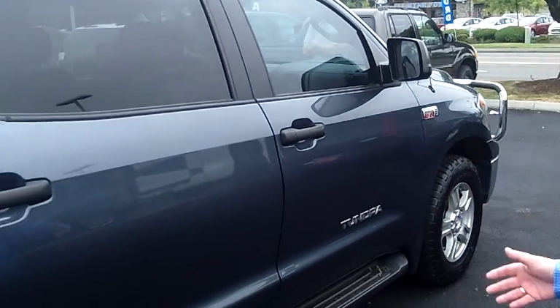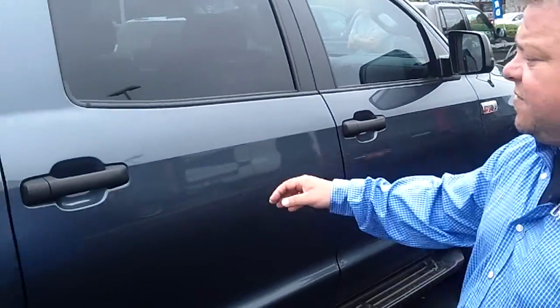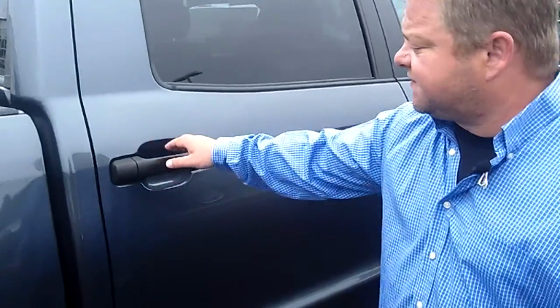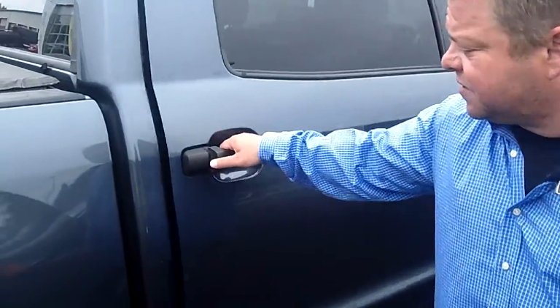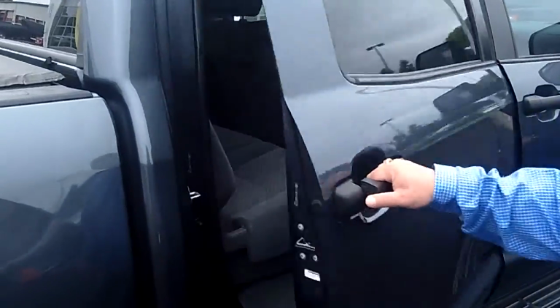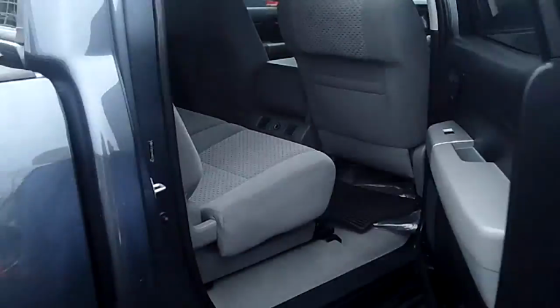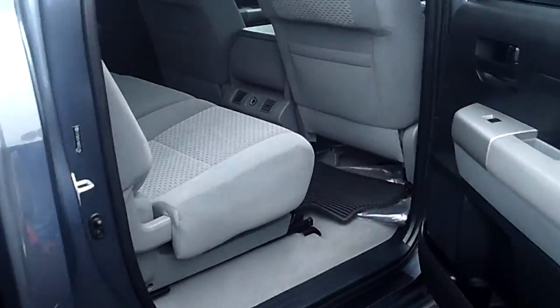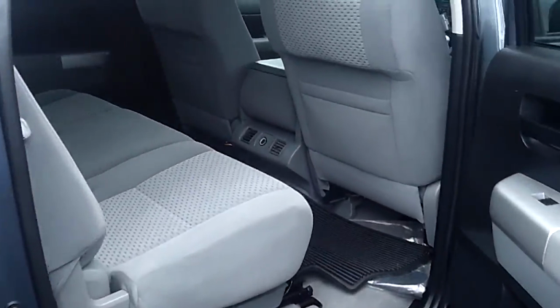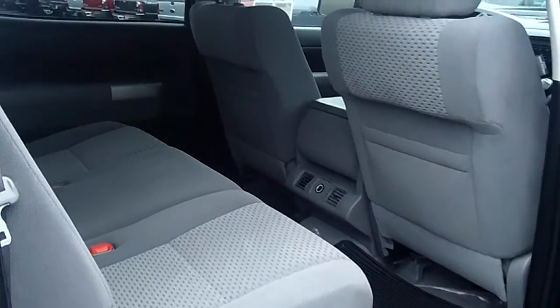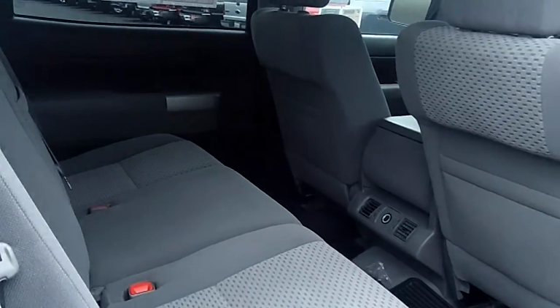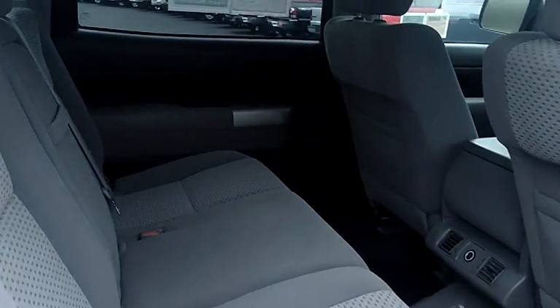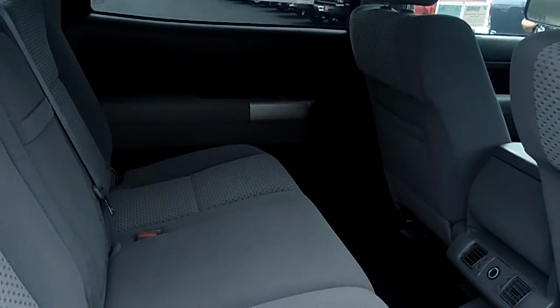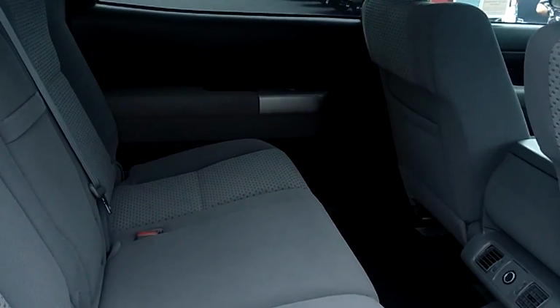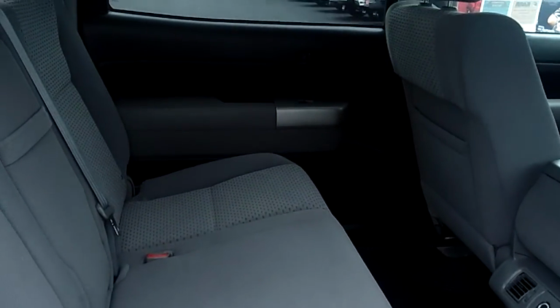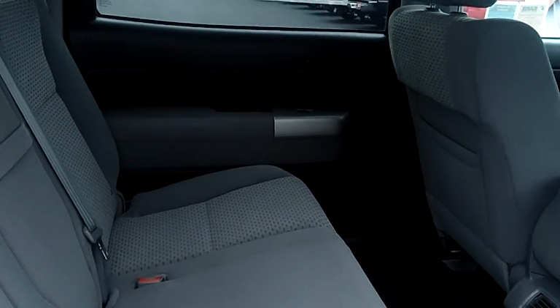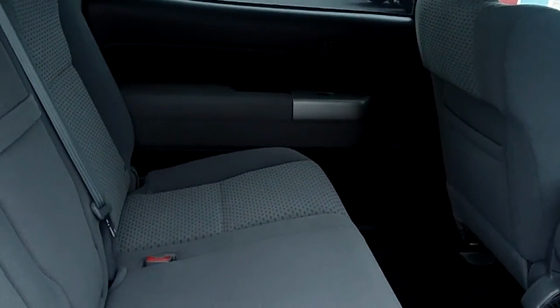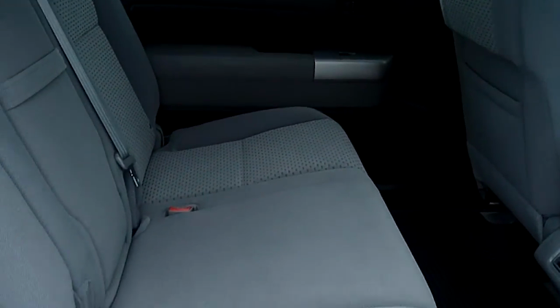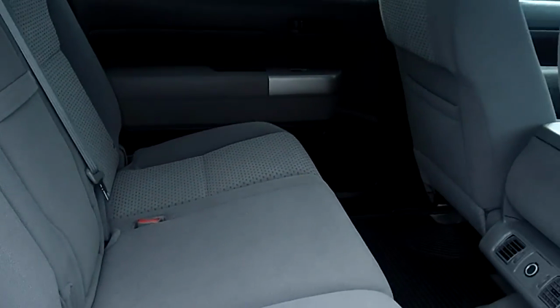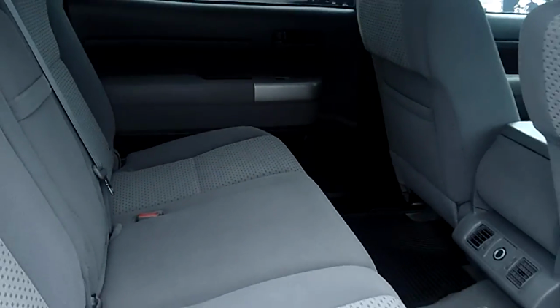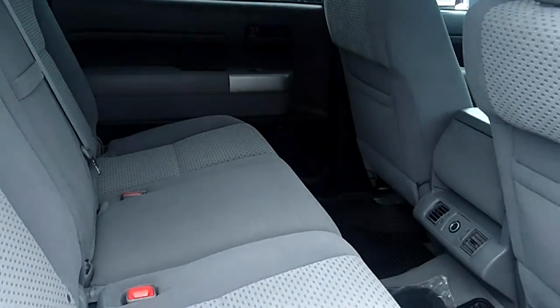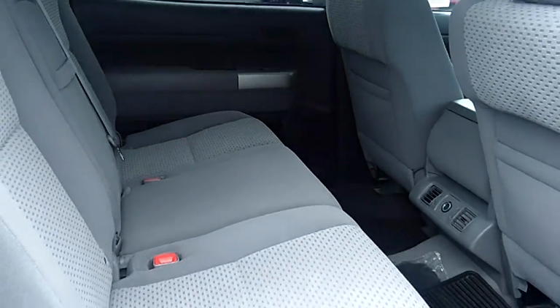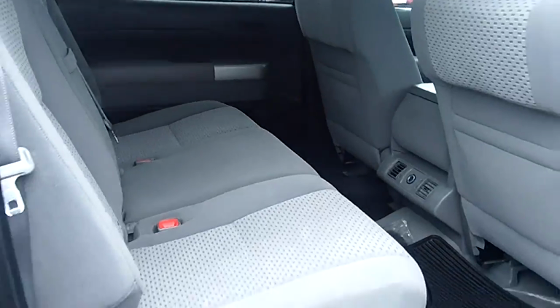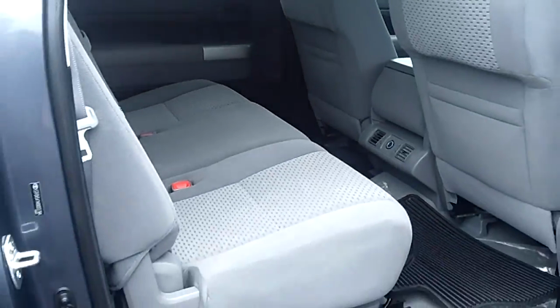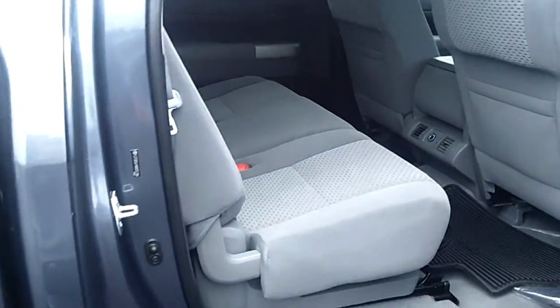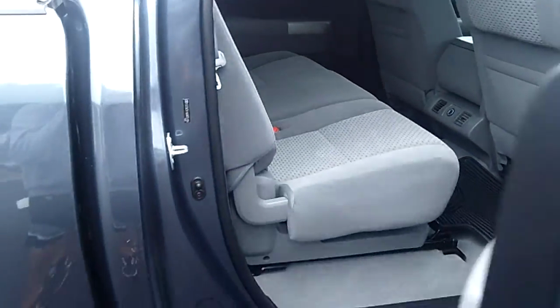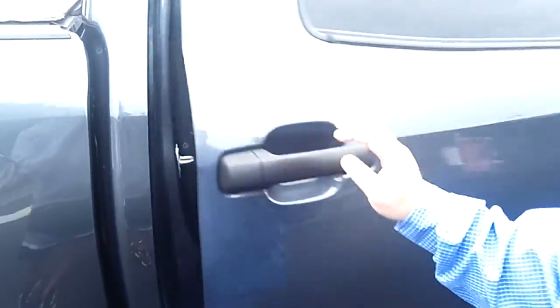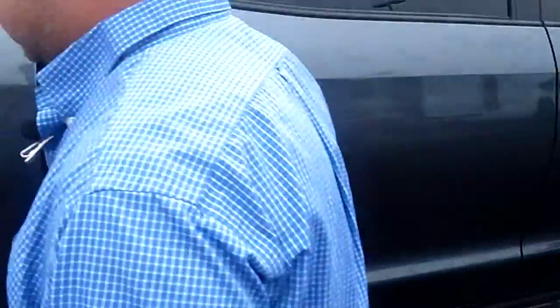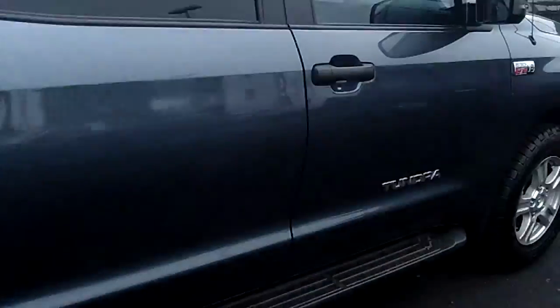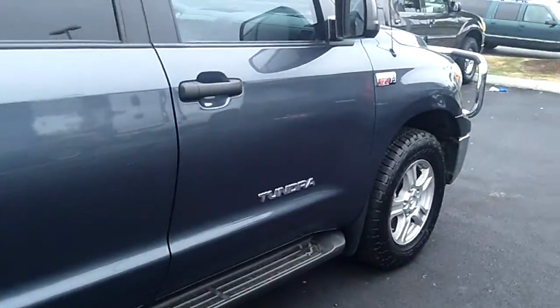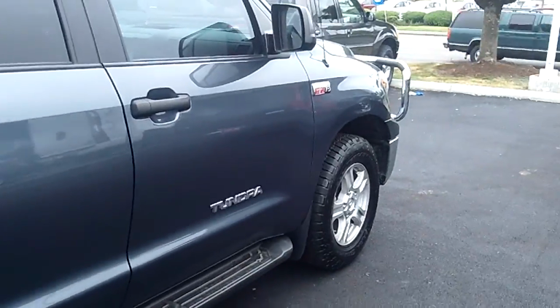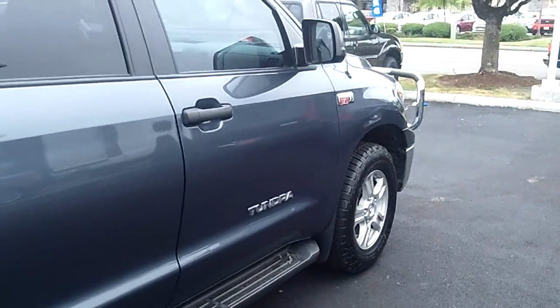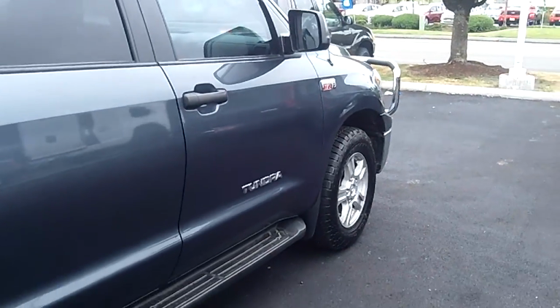Look at this — full-size four doors. Lots of ample headroom and legroom. This is a great tow vehicle, ladies and gentlemen, and a good vehicle for a daily driver.